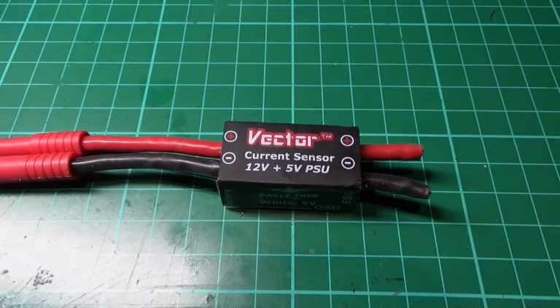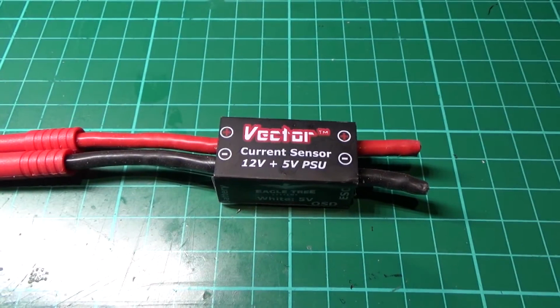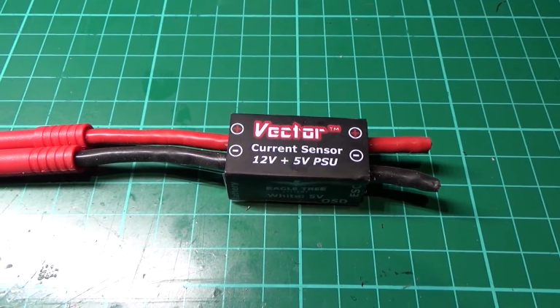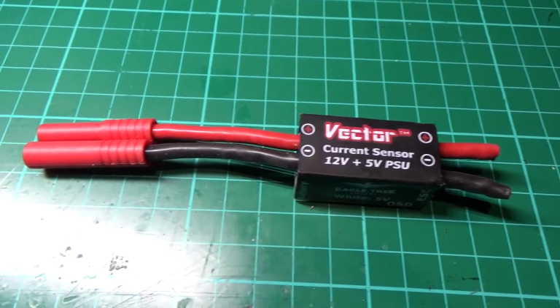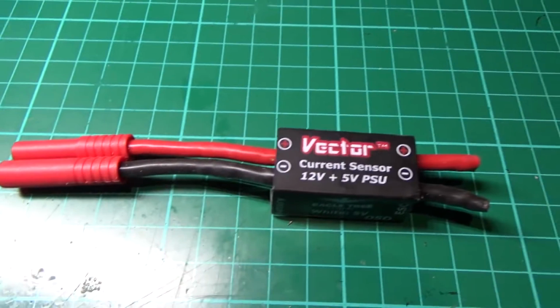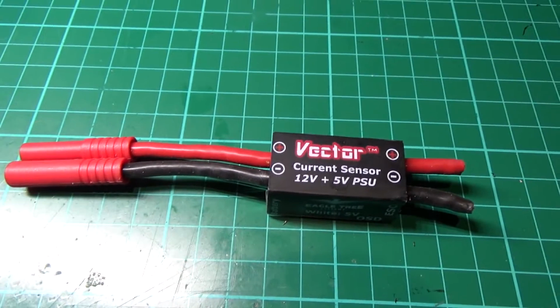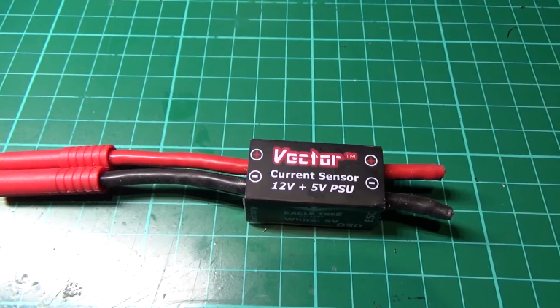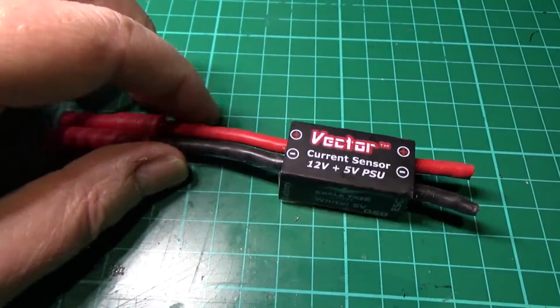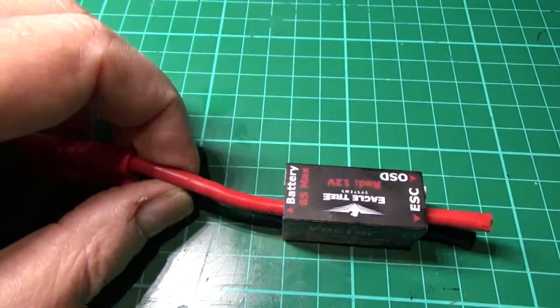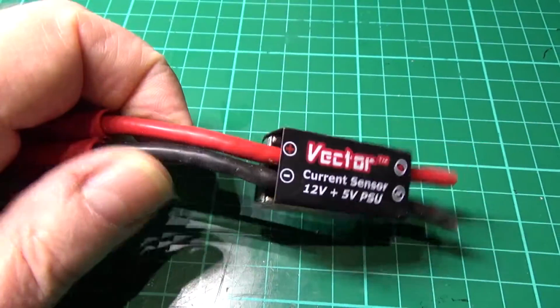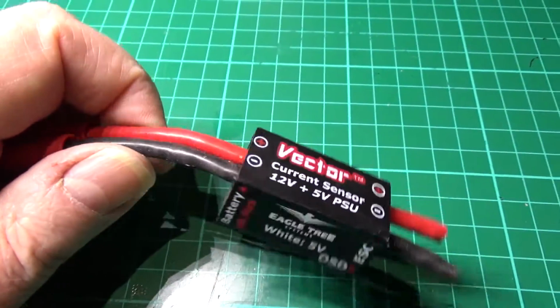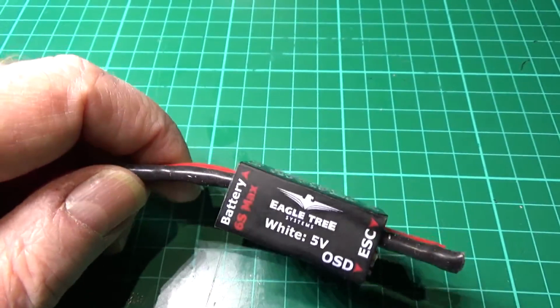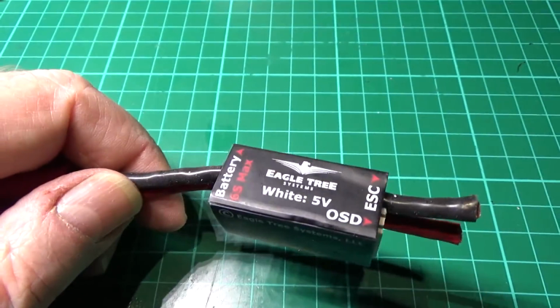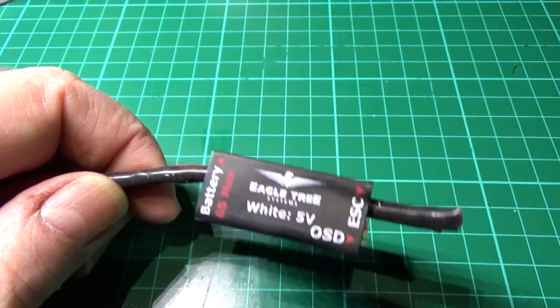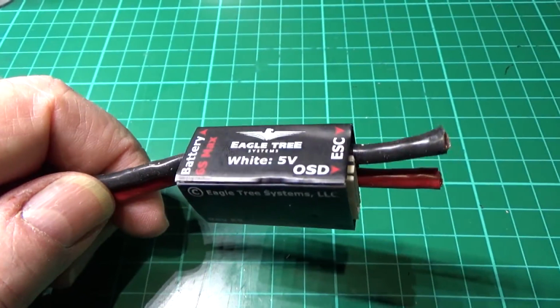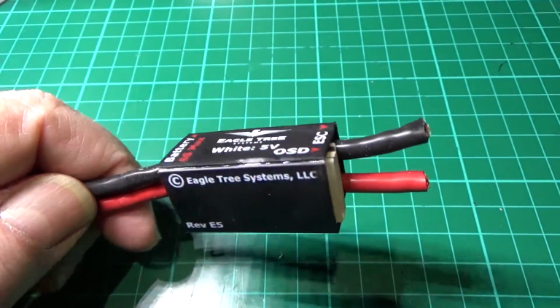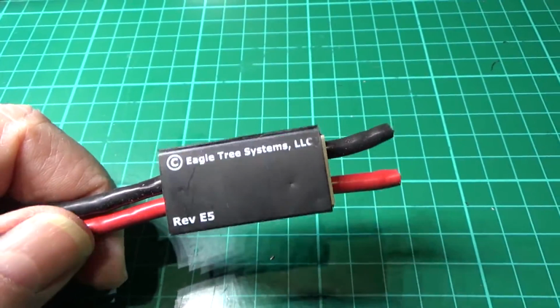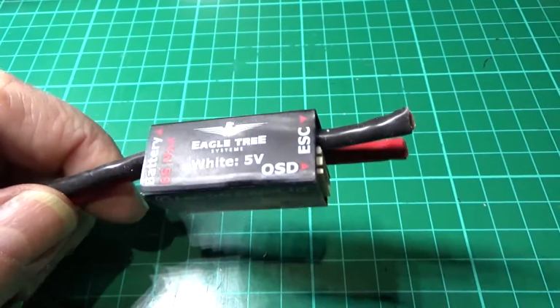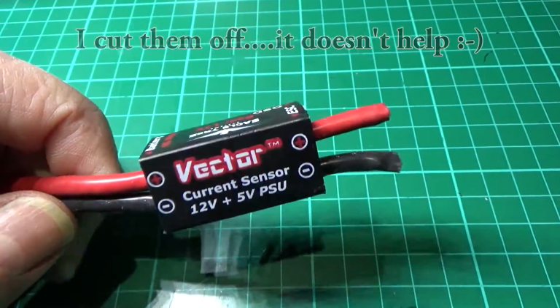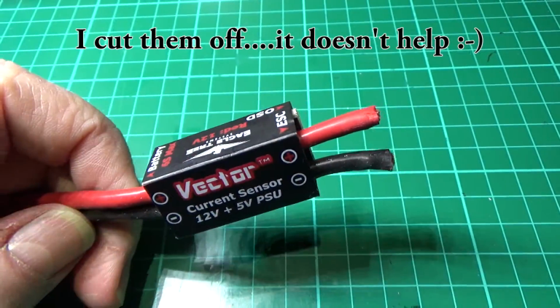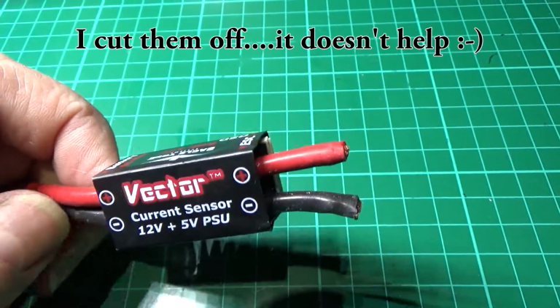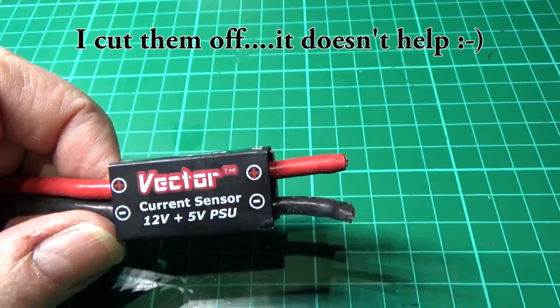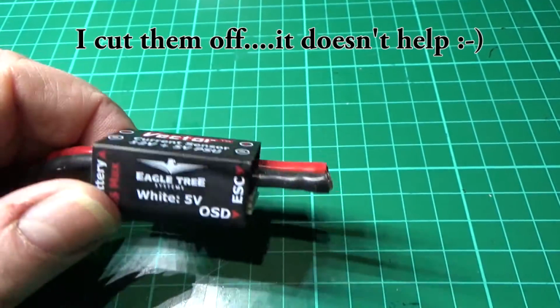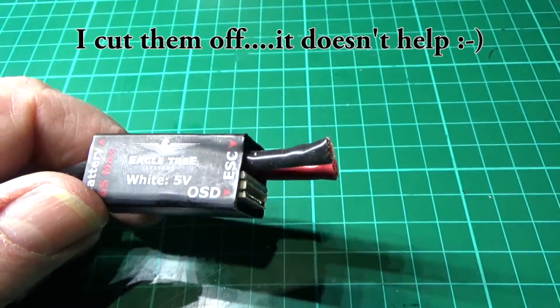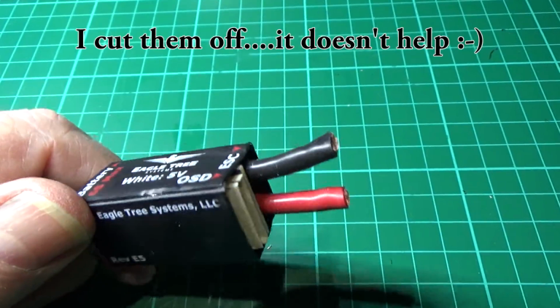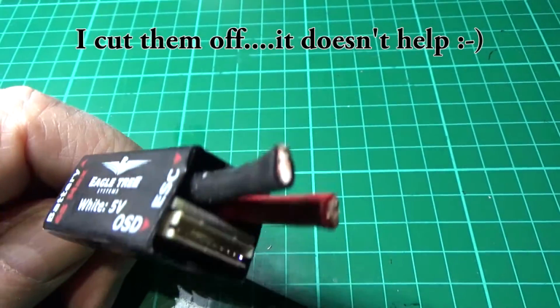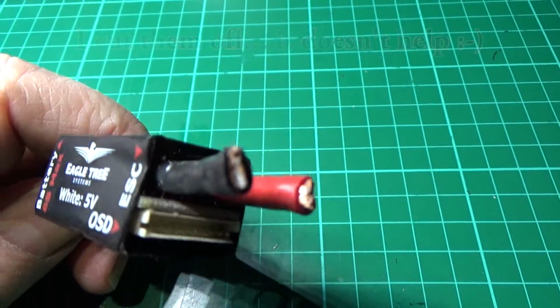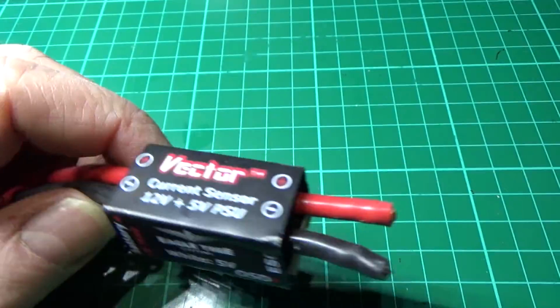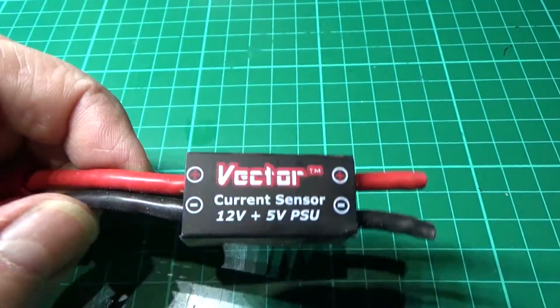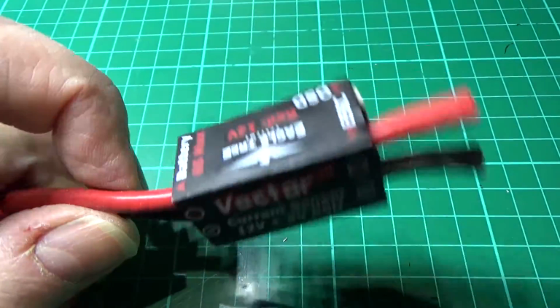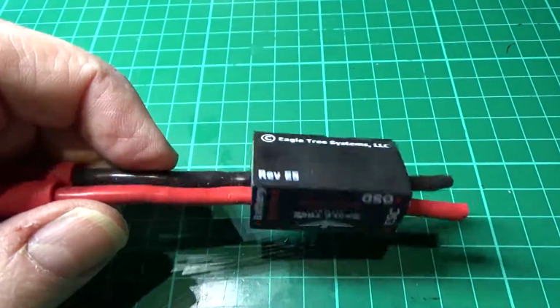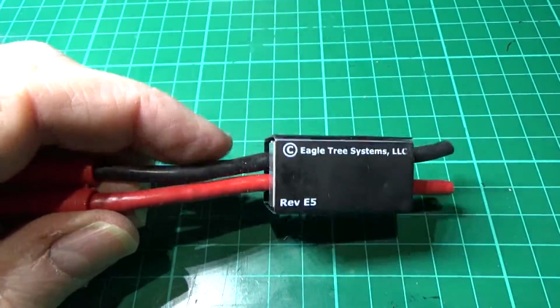This current sensor — I've got the one with the fly leads on it, but the leads aren't long enough. So what I've got to do is dismantle this and take those leads off and put longer leads on it.